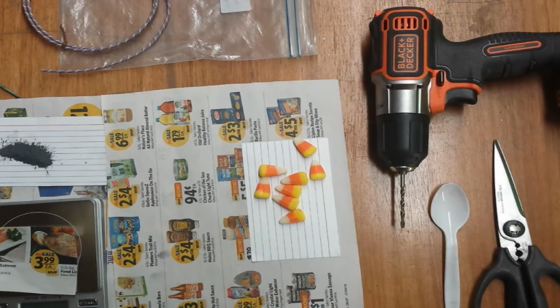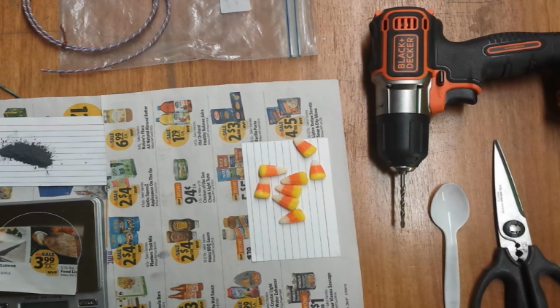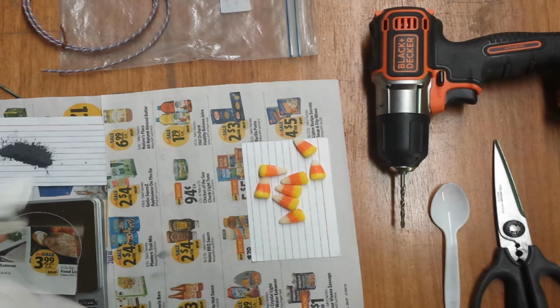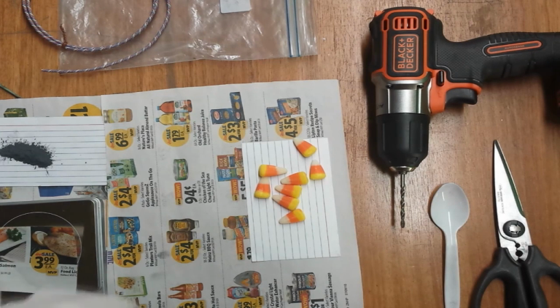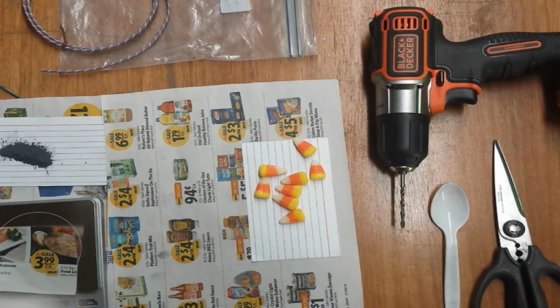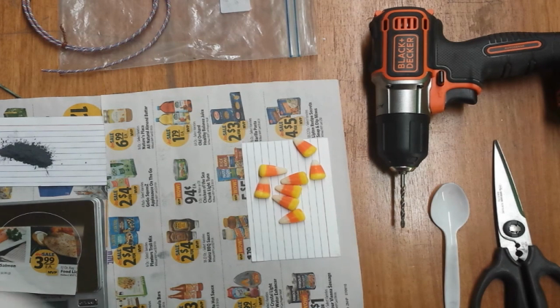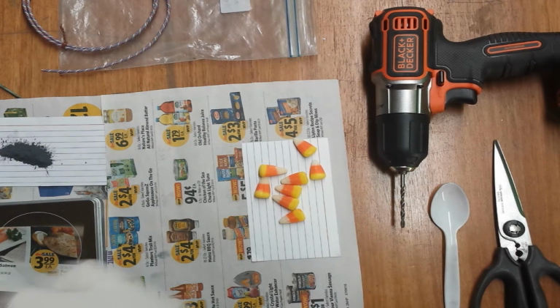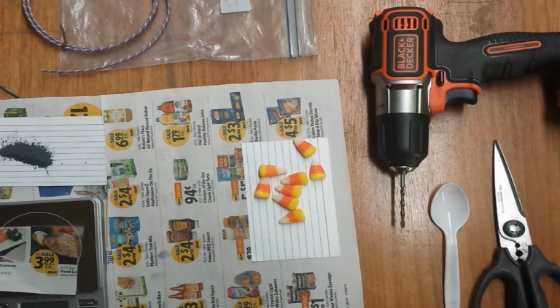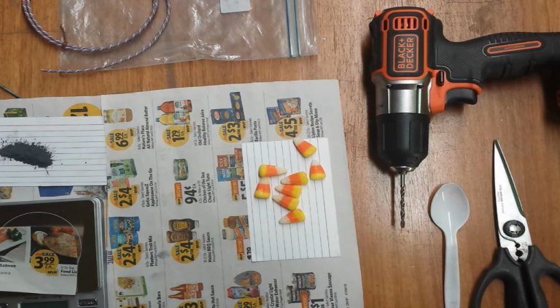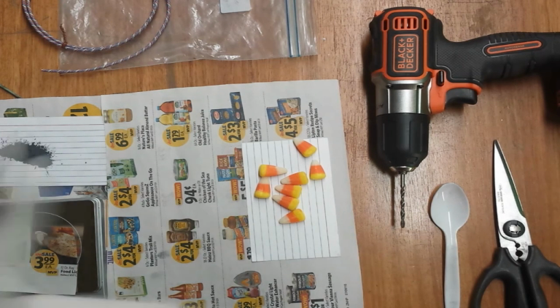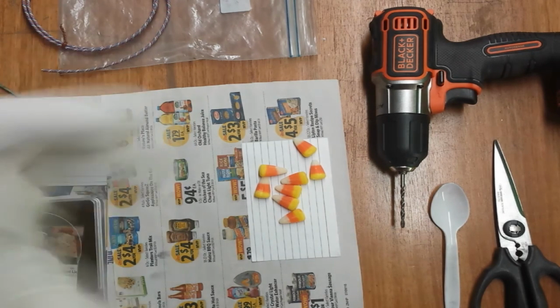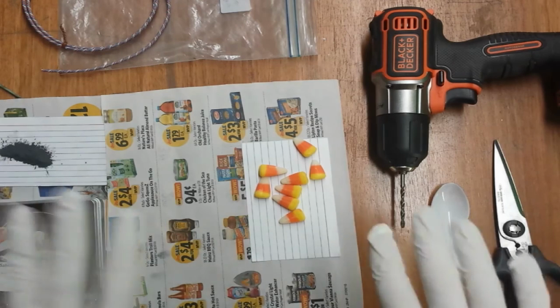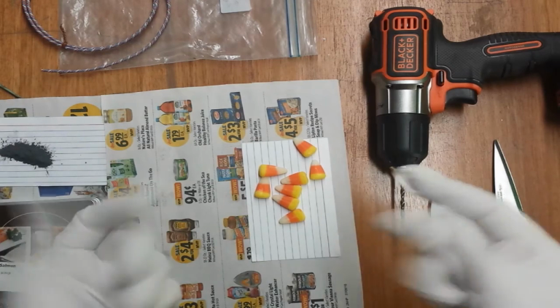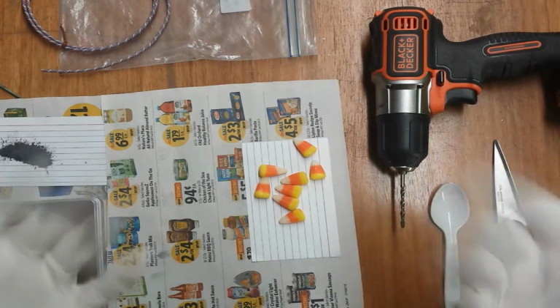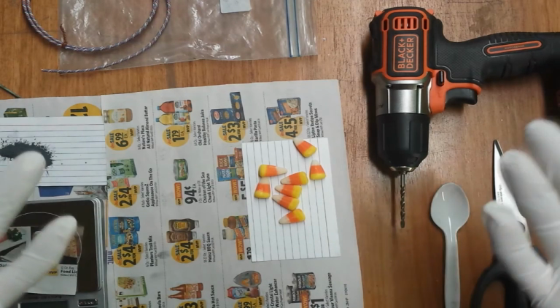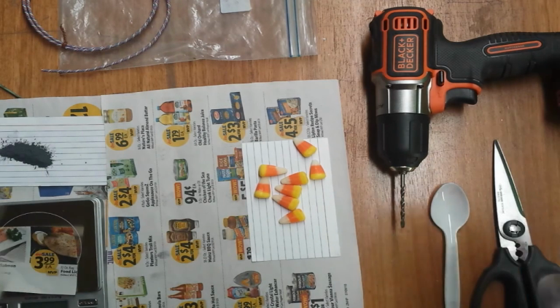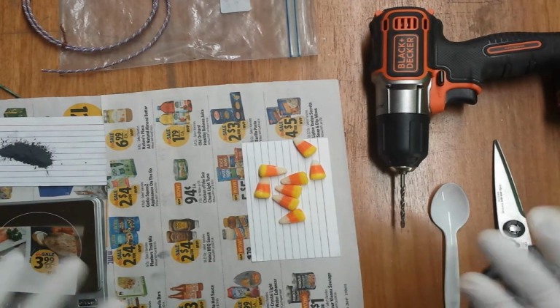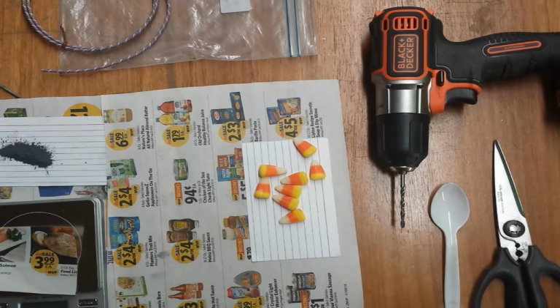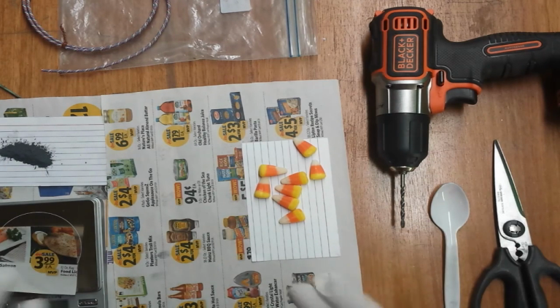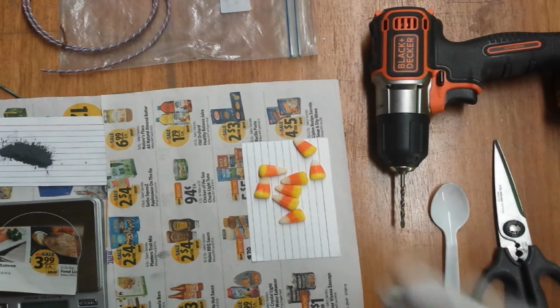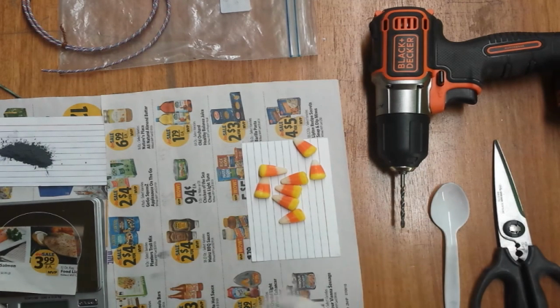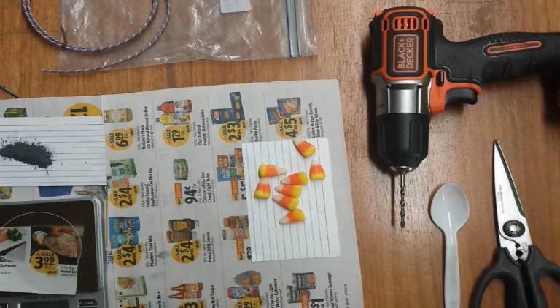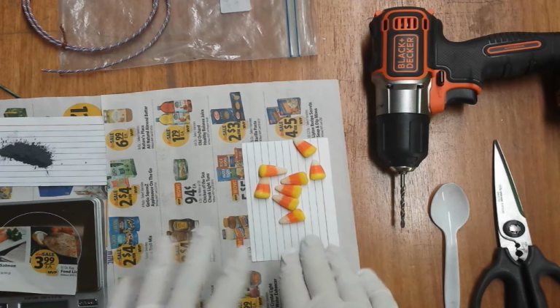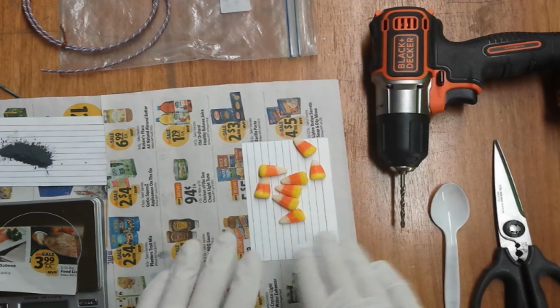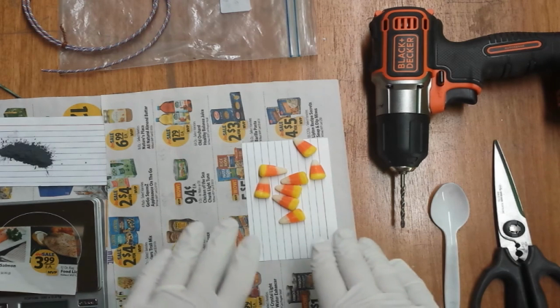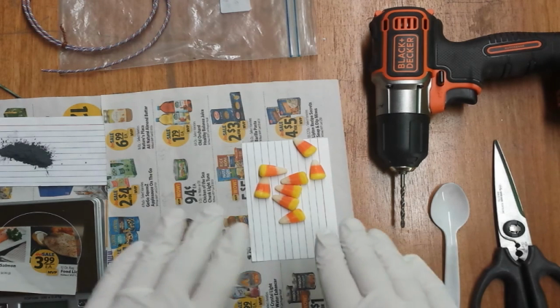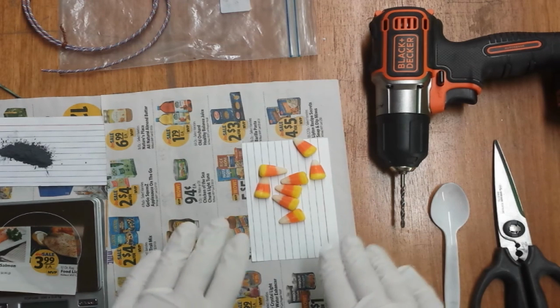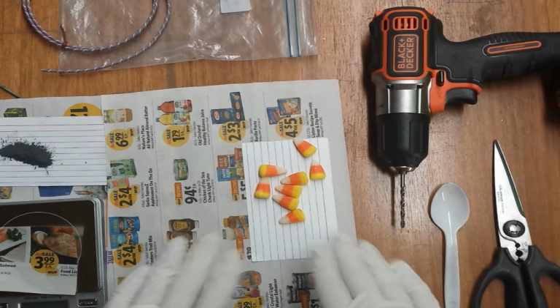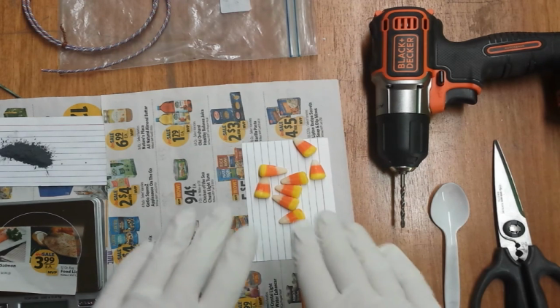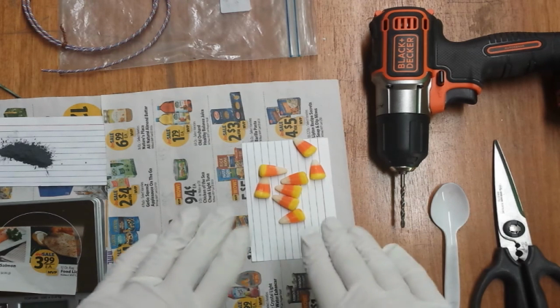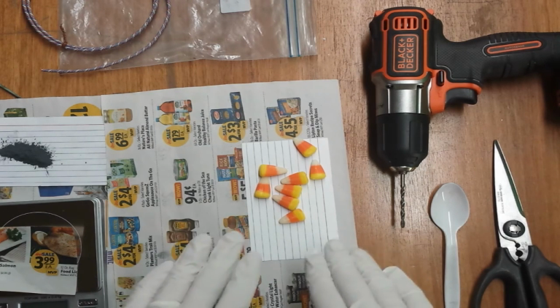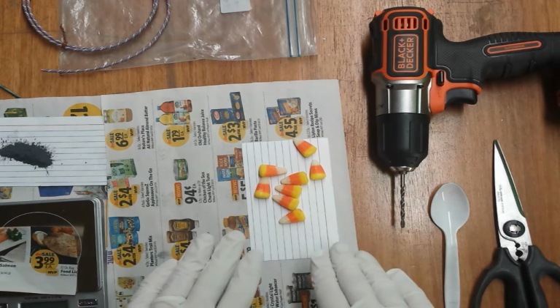Let me reiterate by saying, I make these videos to entertain and educate. They're not for you to emulate. So whatever you do, please, please don't play with candy corn at home. We all know how very, very dangerous it is.